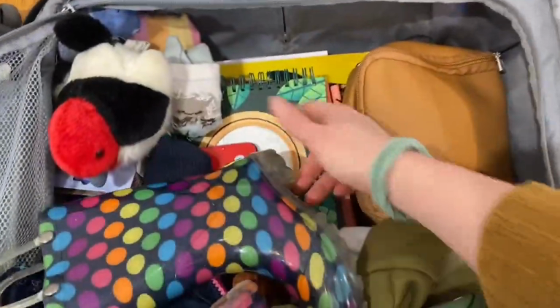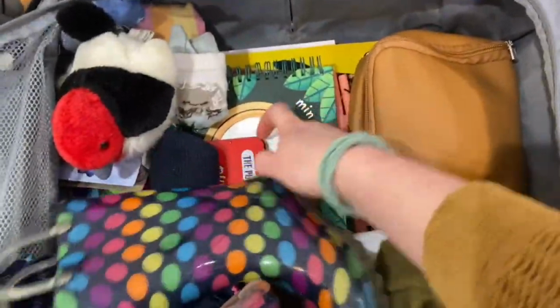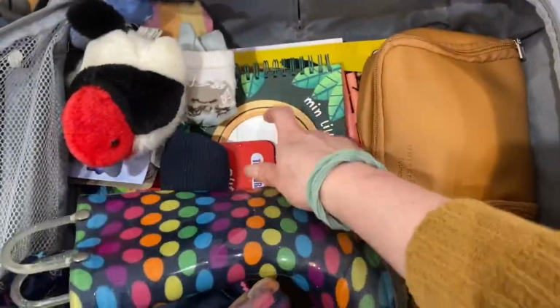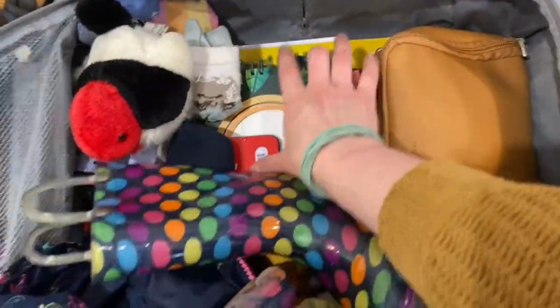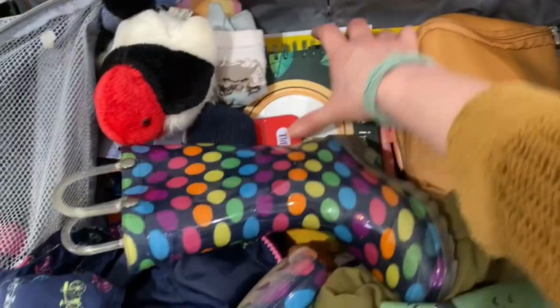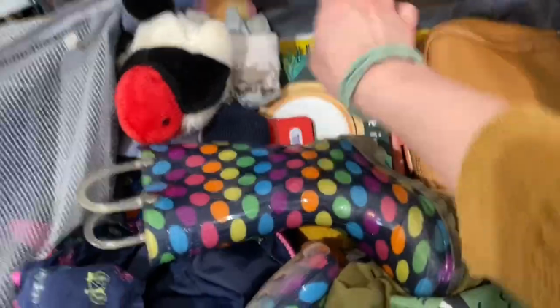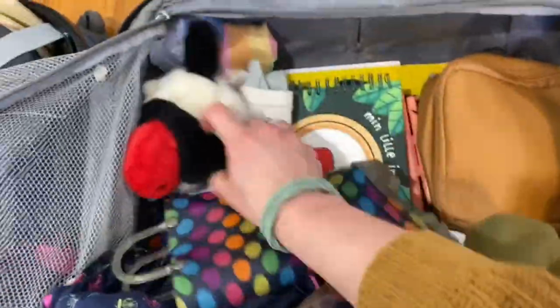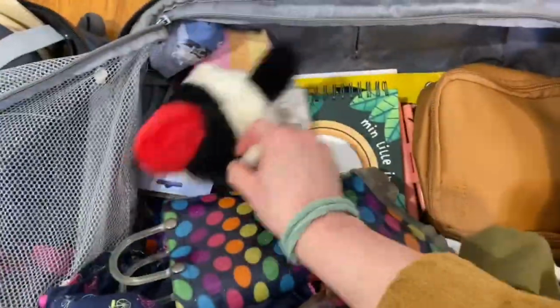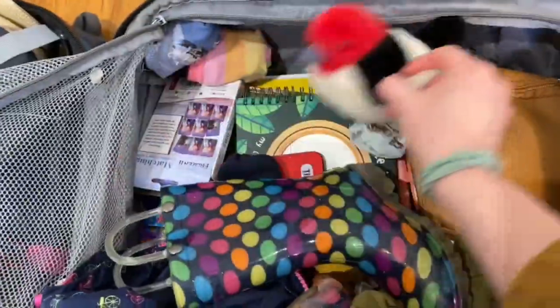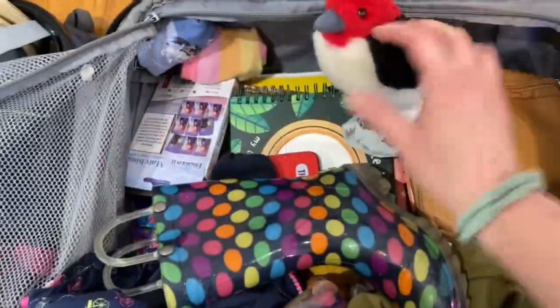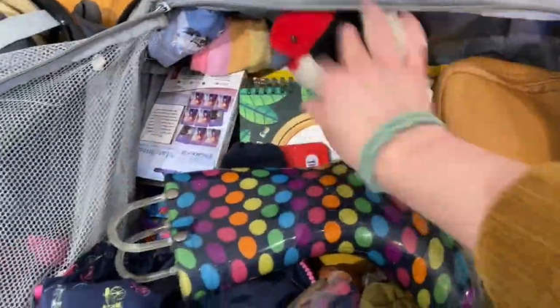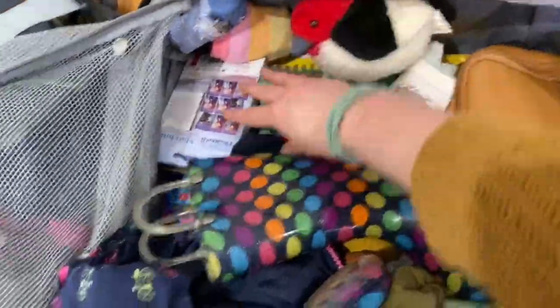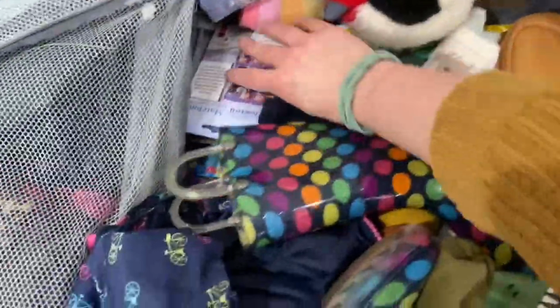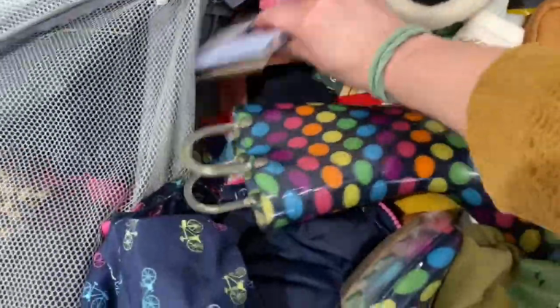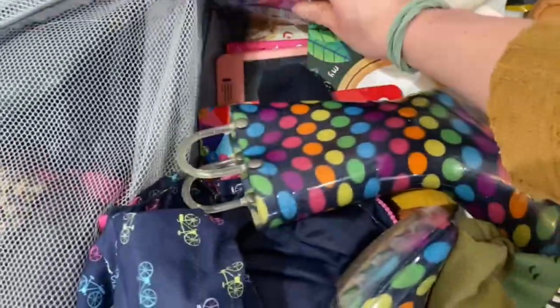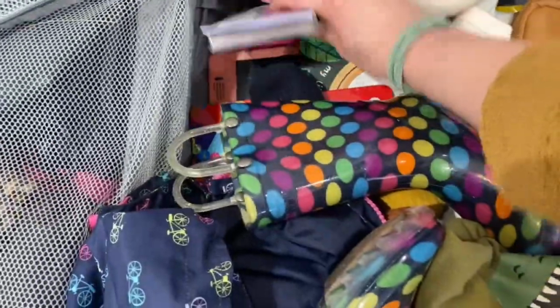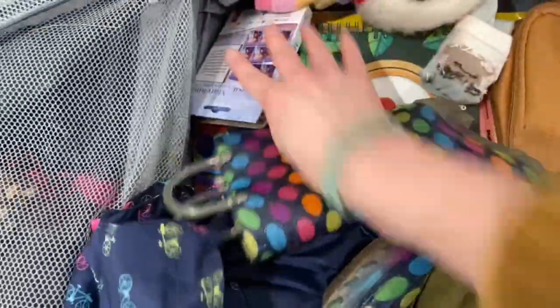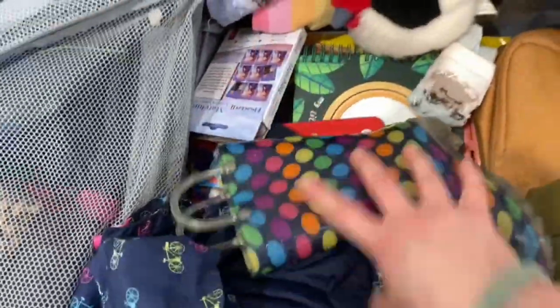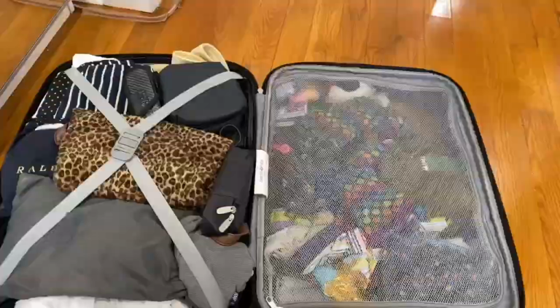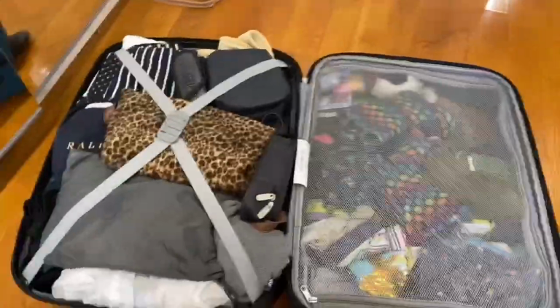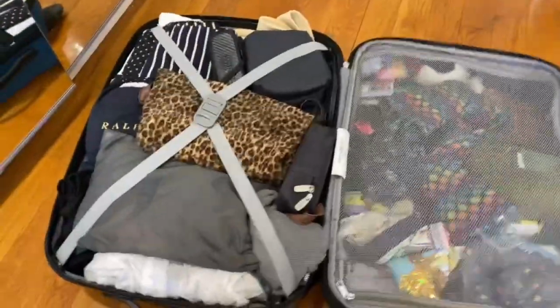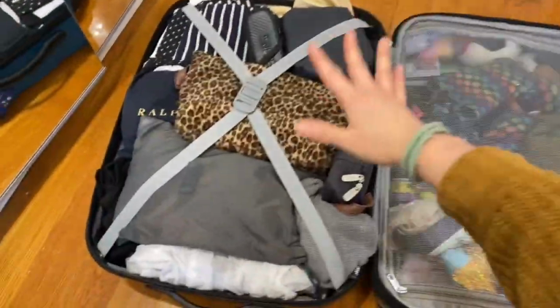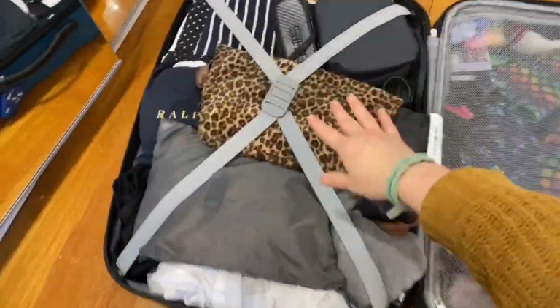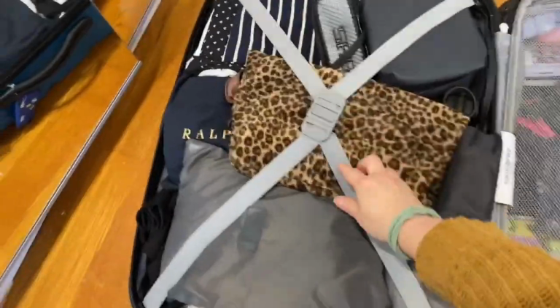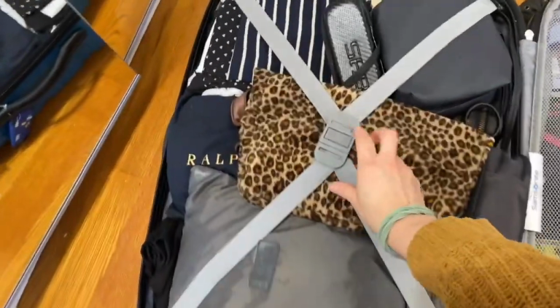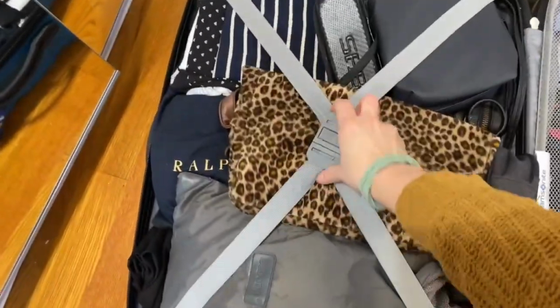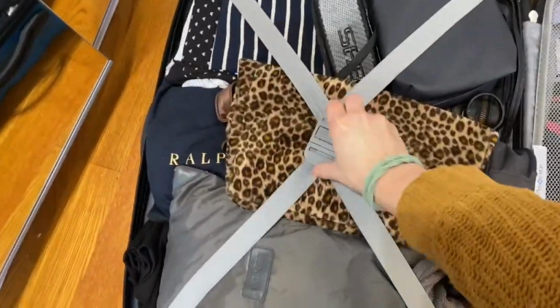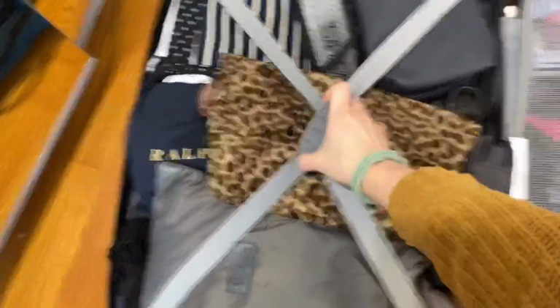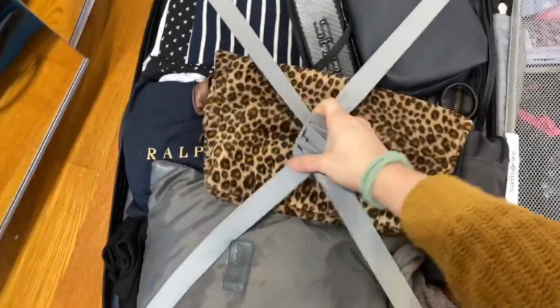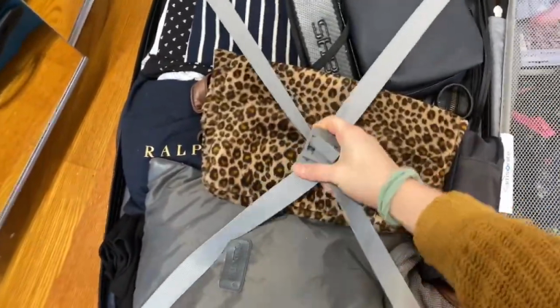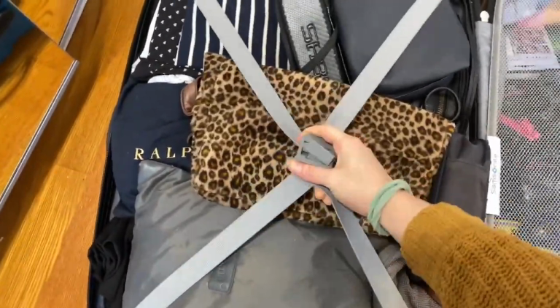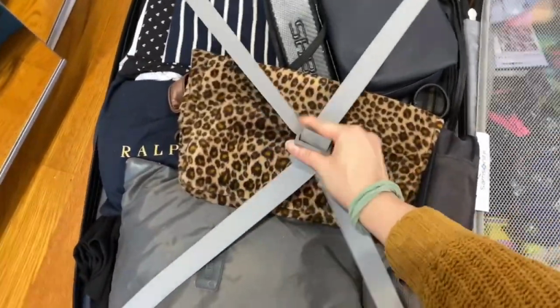And then a bunch of books, activity books, and some other toys we can play together. My side has everything I need for two weeks, assuming I'll do laundry after a week.